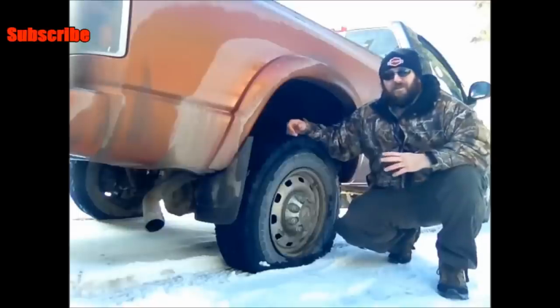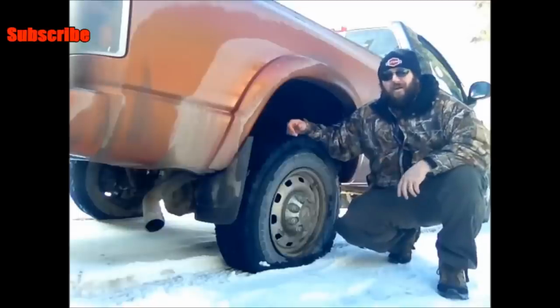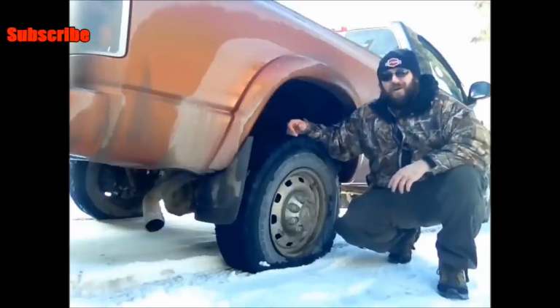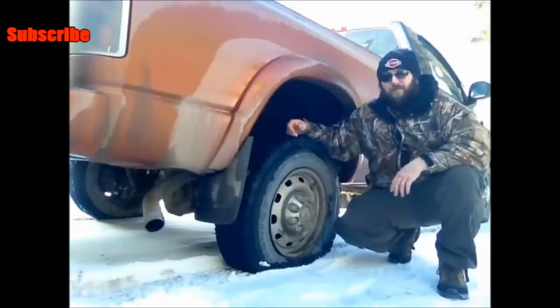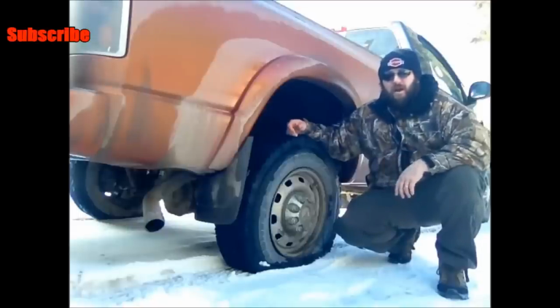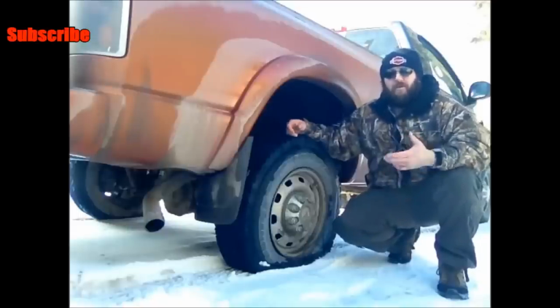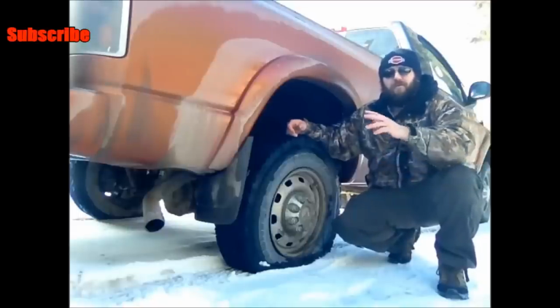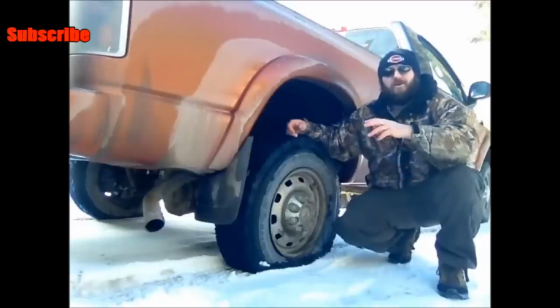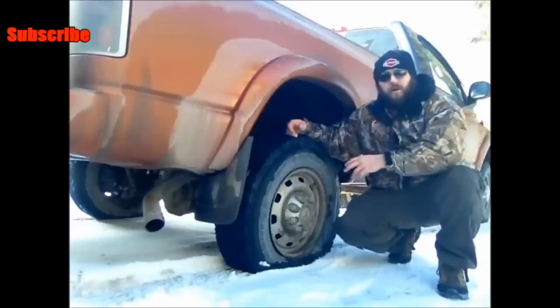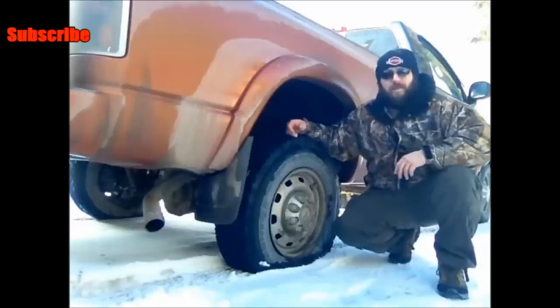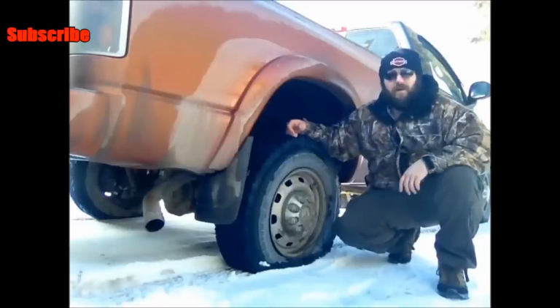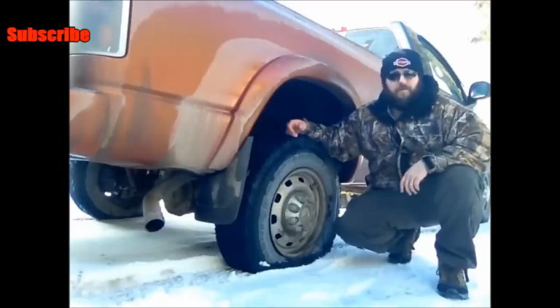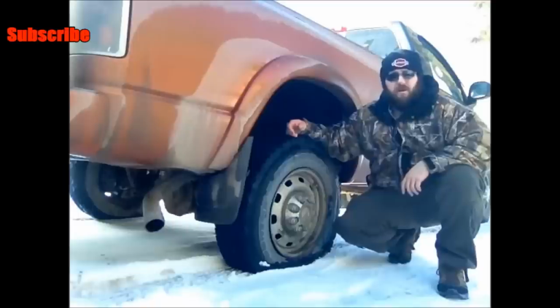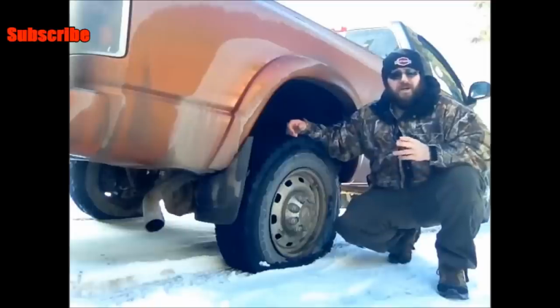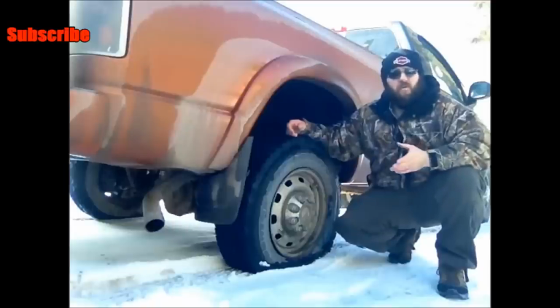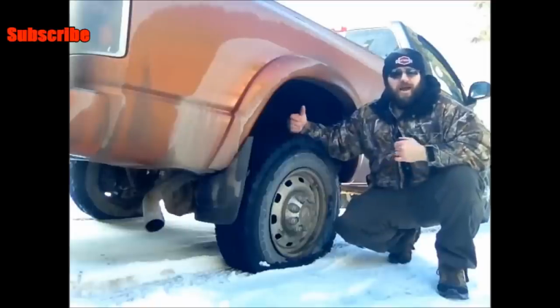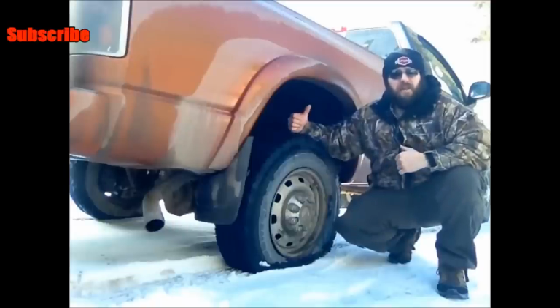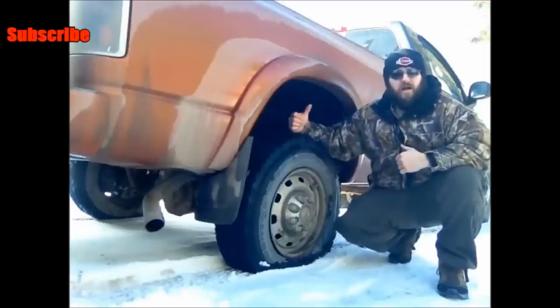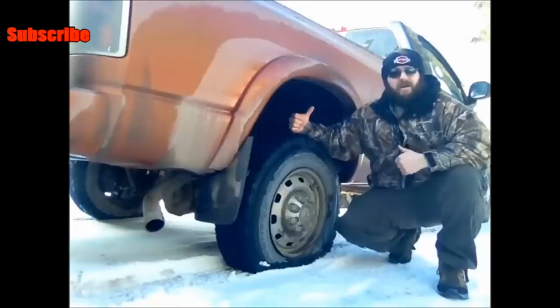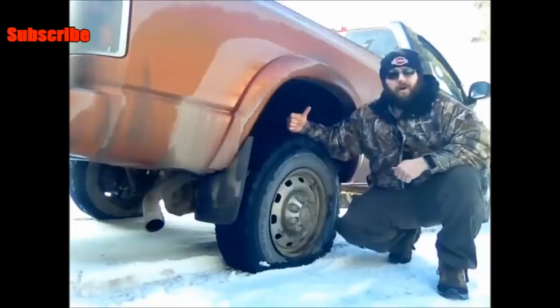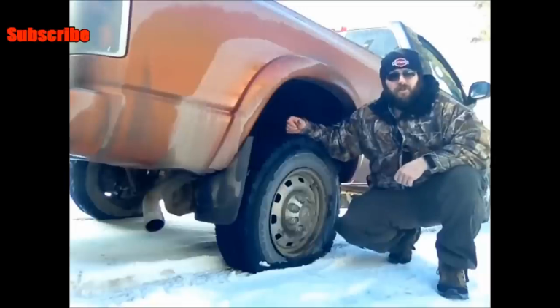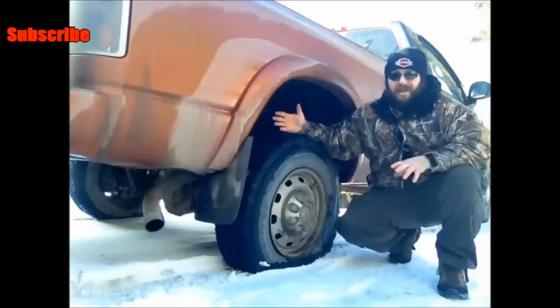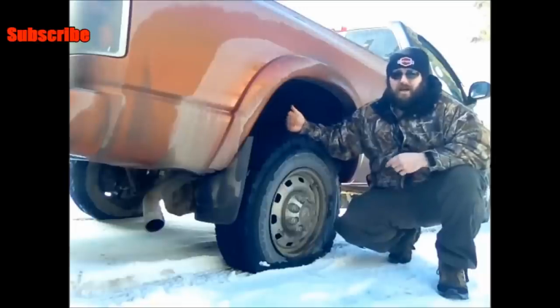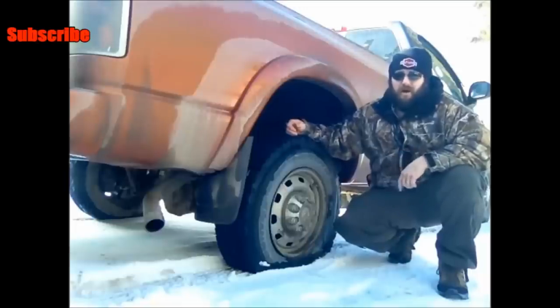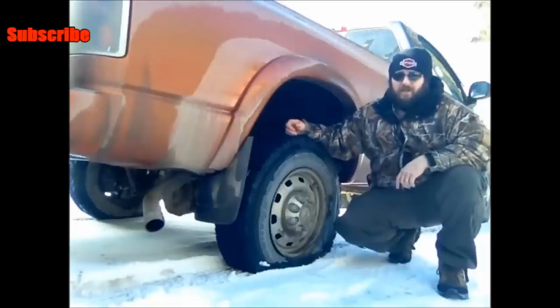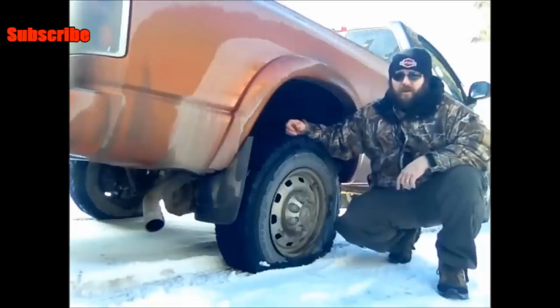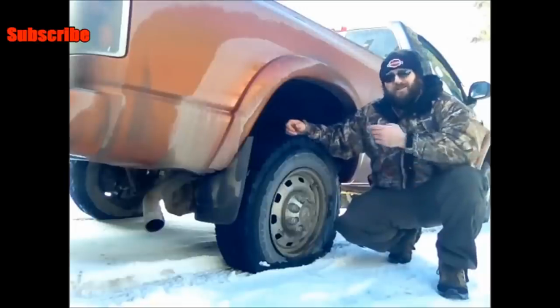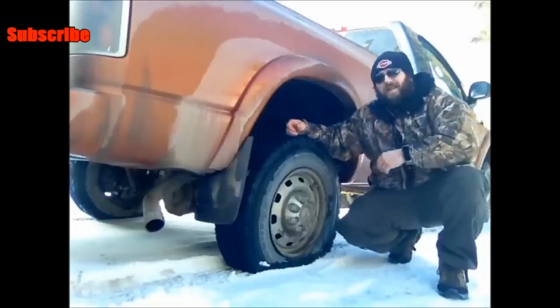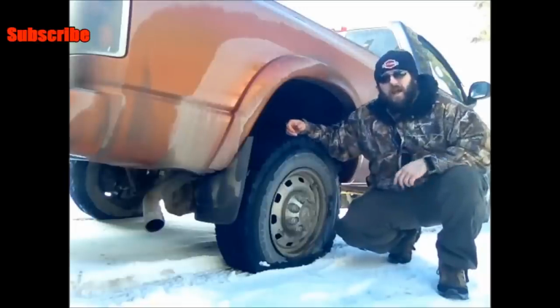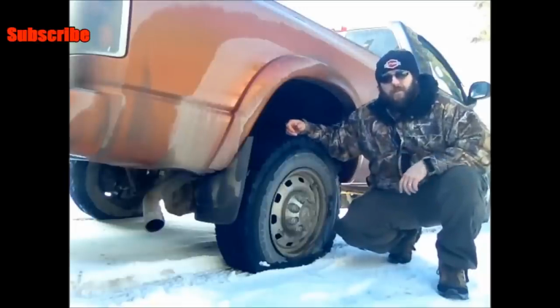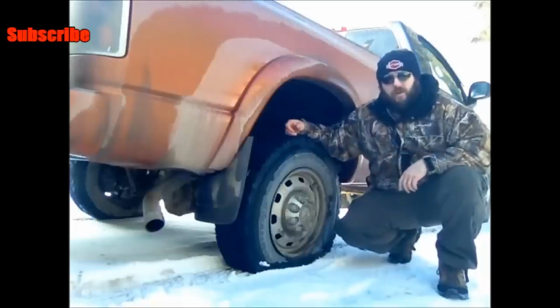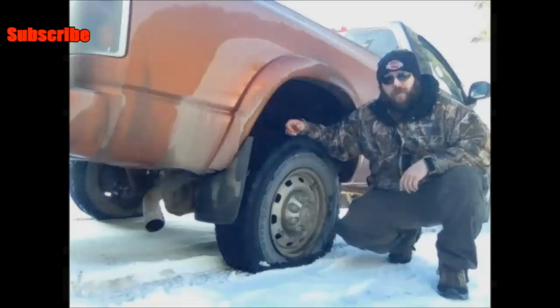First thing we're going to have to do is pump this tire up. I'm close enough to my garage where I'm able to pump this up with a compressor in the garage. If I weren't, I have a little battery-operated pump in my truck — it takes a long time, but it gets the job done. So let's go ahead and get this tire pumped up and see where we go from there.